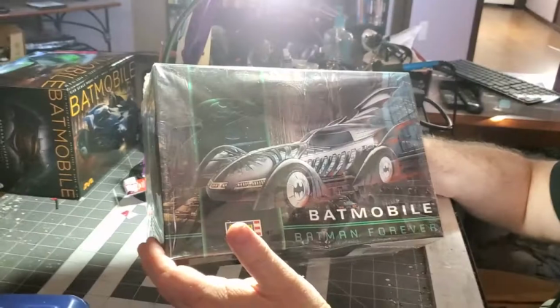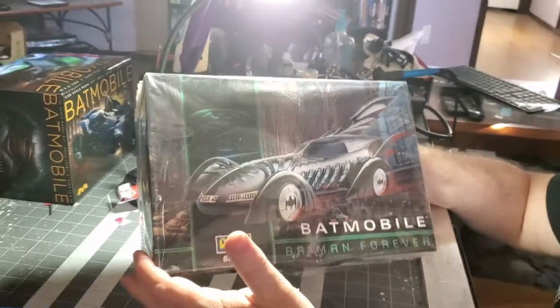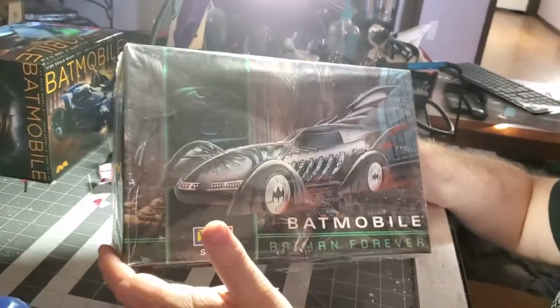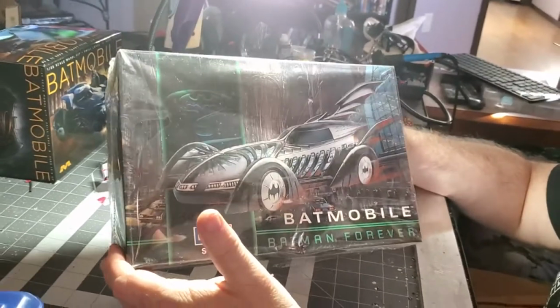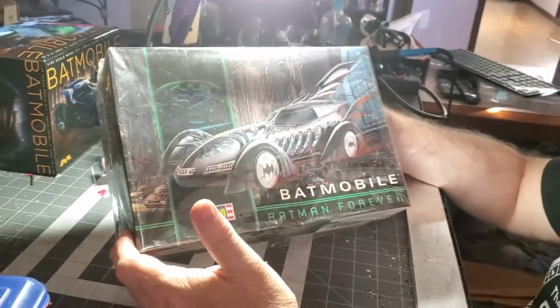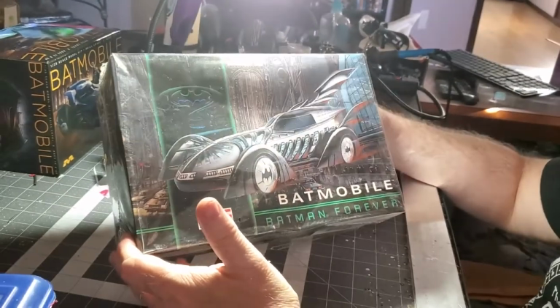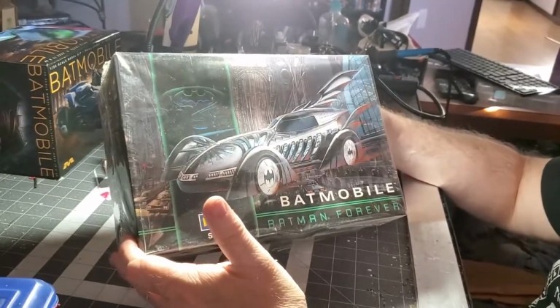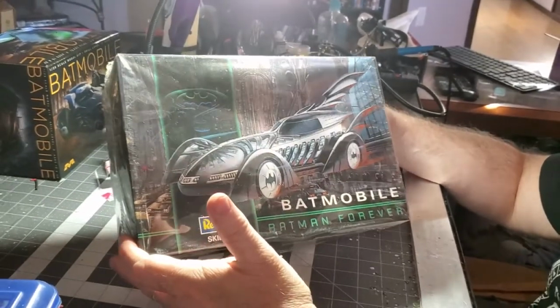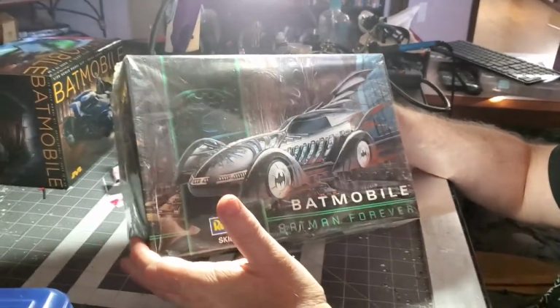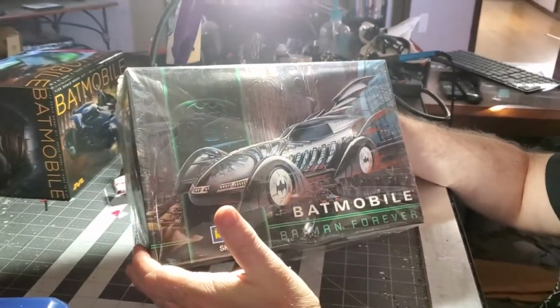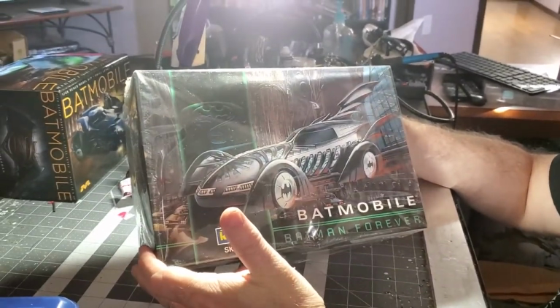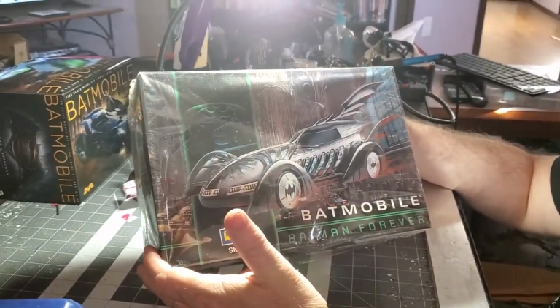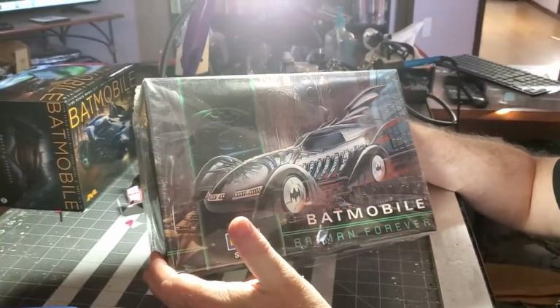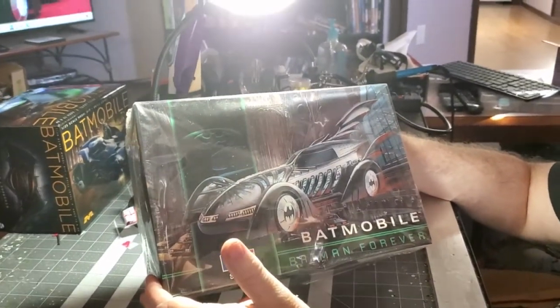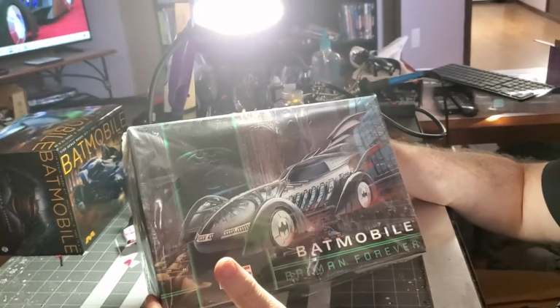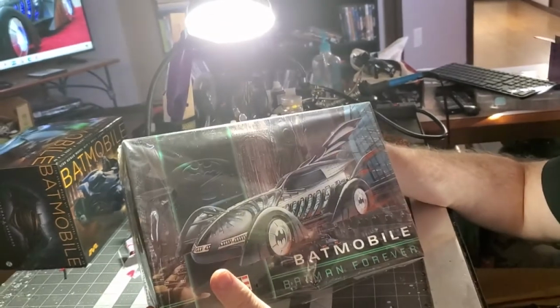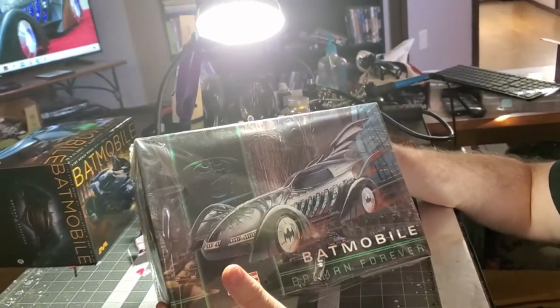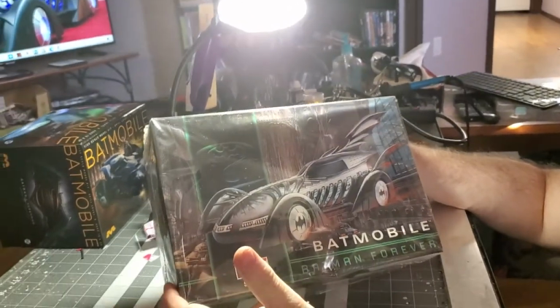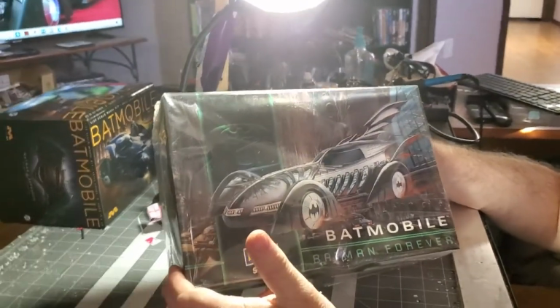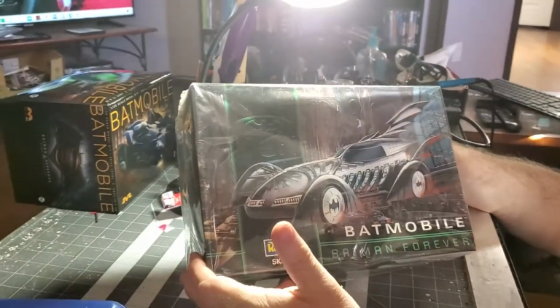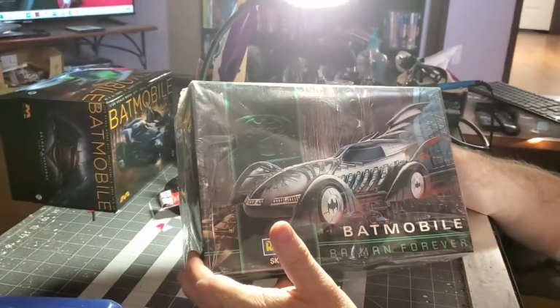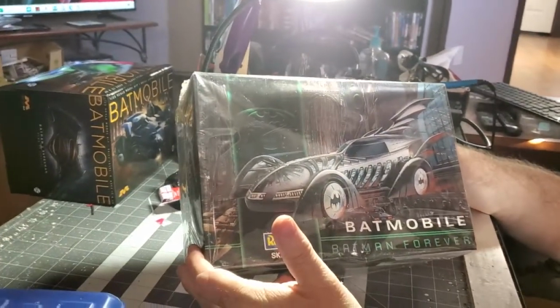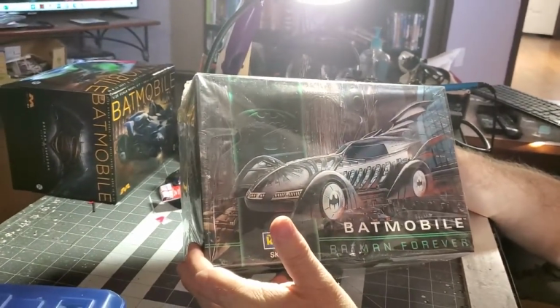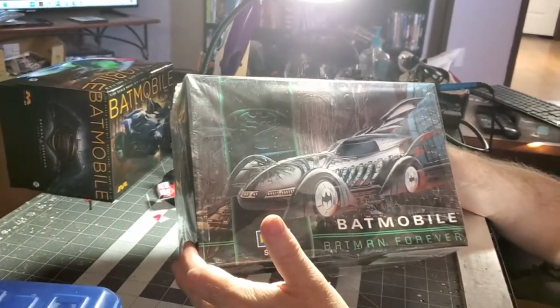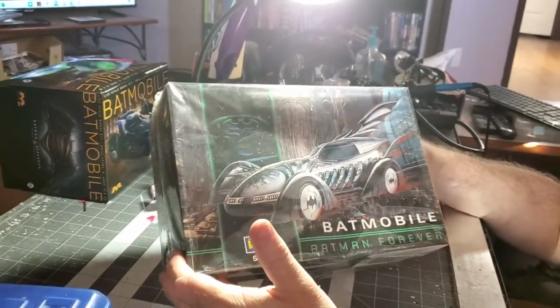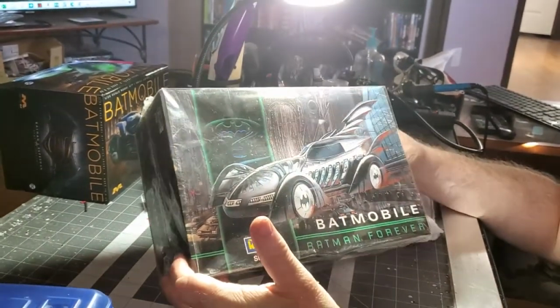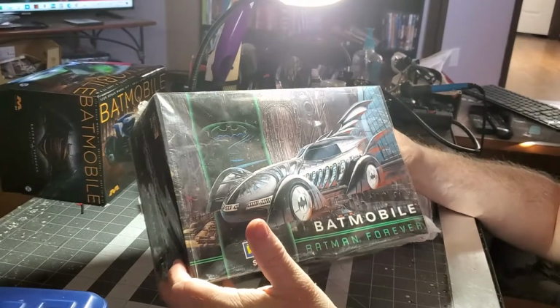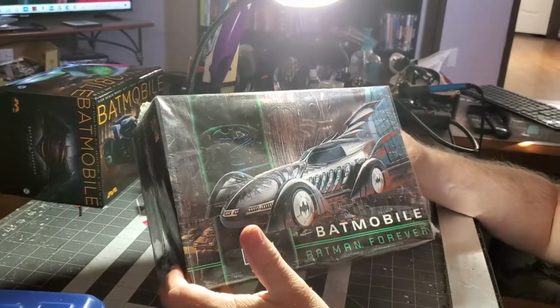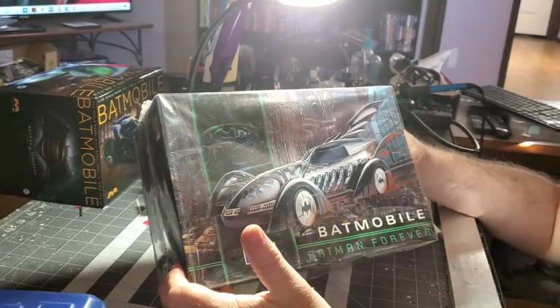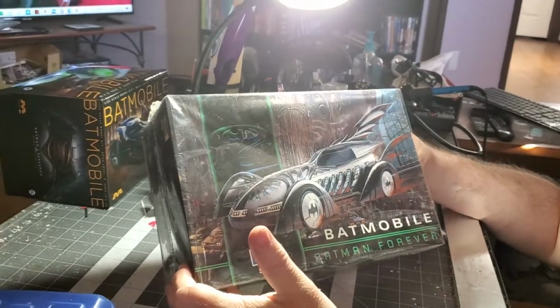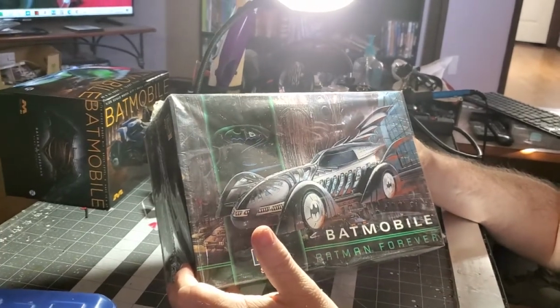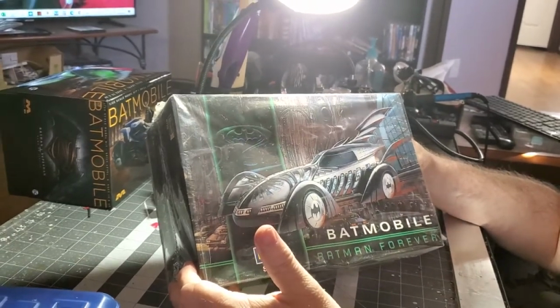This is Leonard Cook from Cooksters Modeling, representing TOB. And you've got Gary from Gary's Paint Booth, representing TOB. TOB — what does that stand for, Gary? Thinking out of the box.